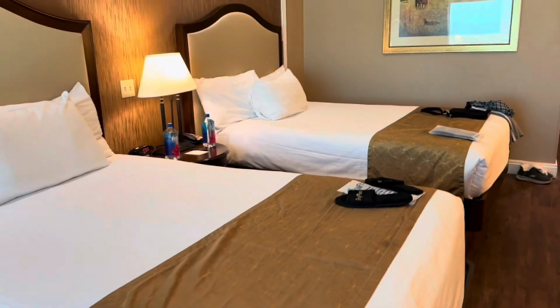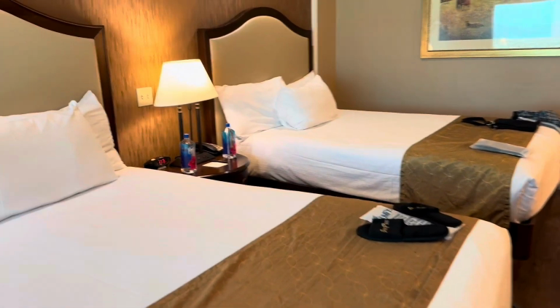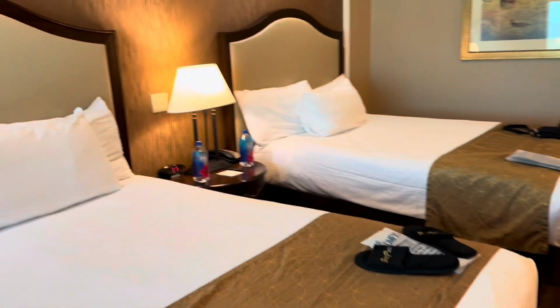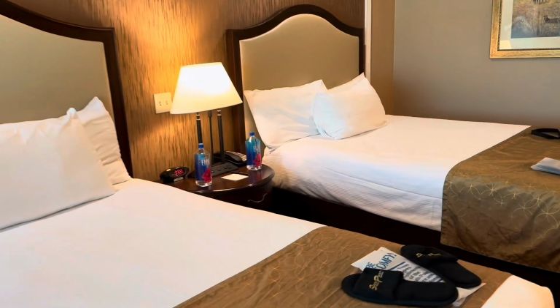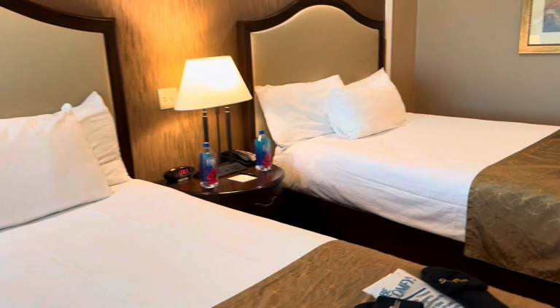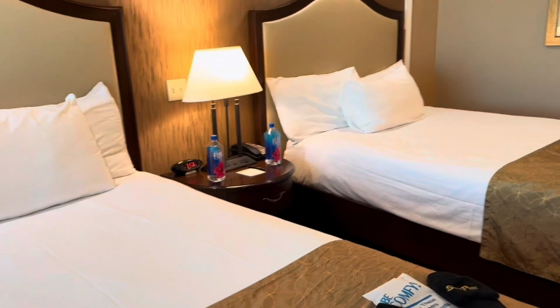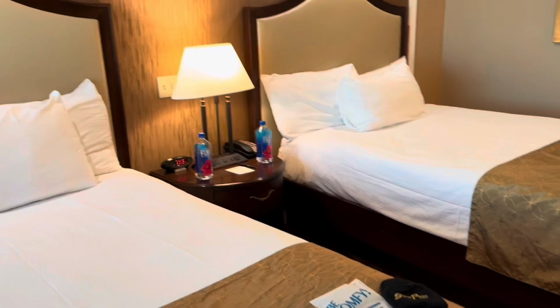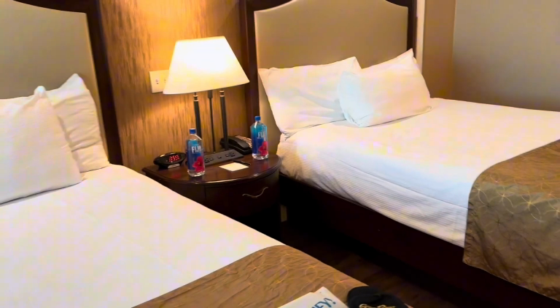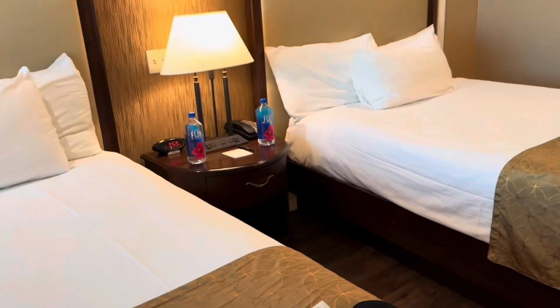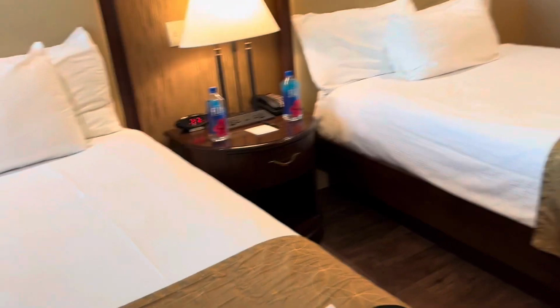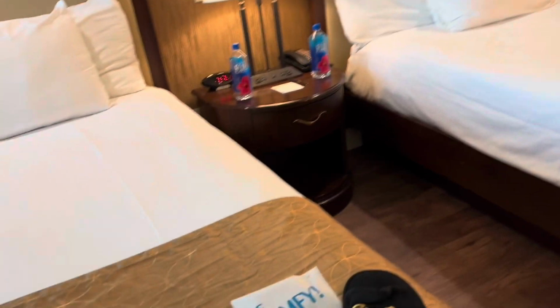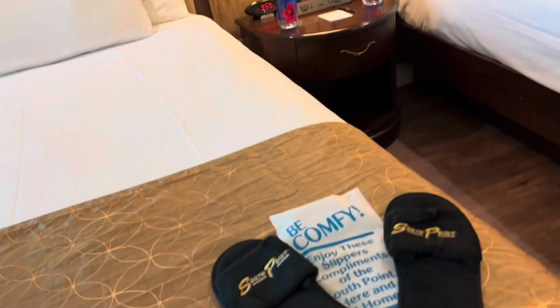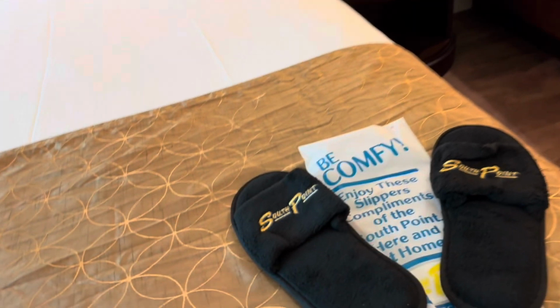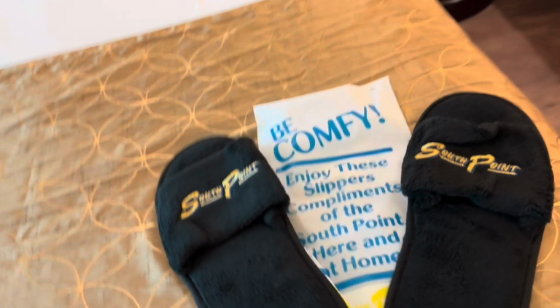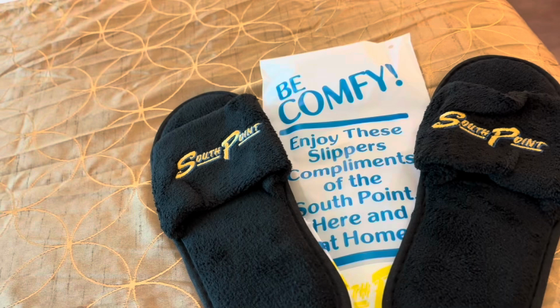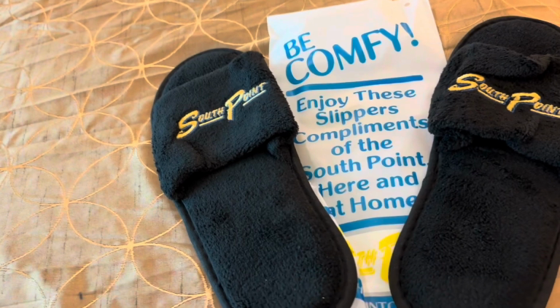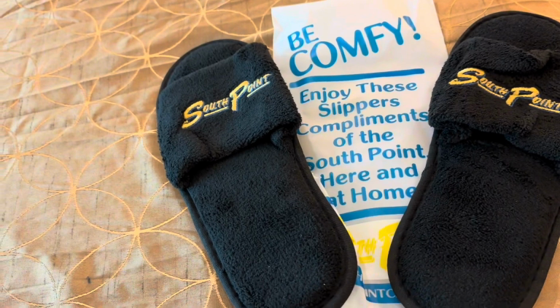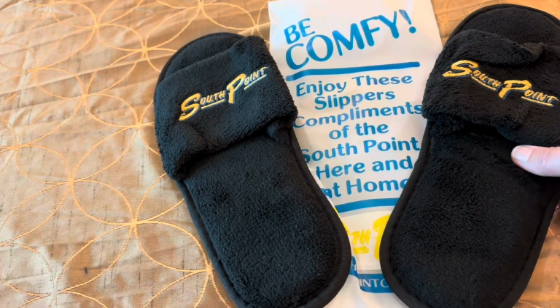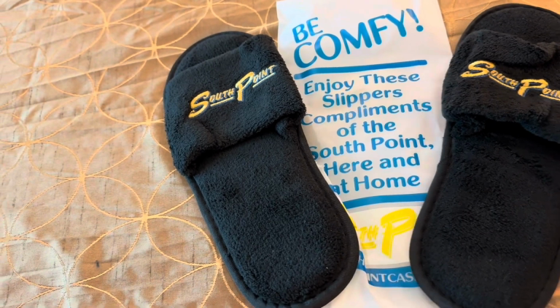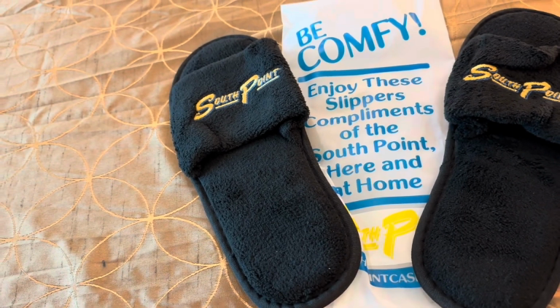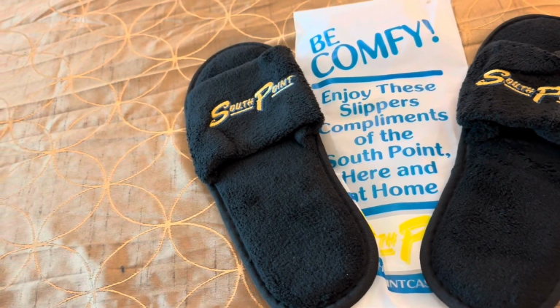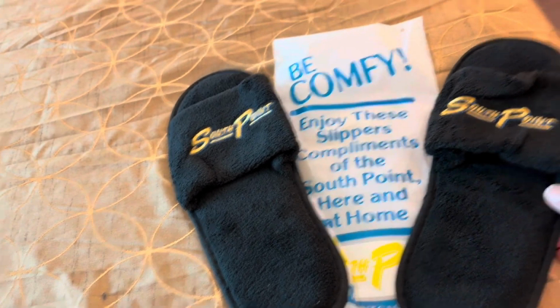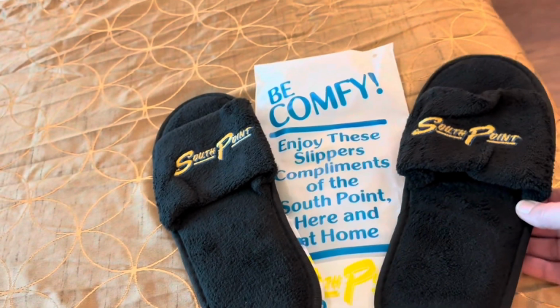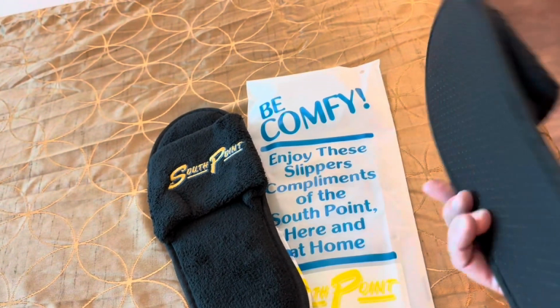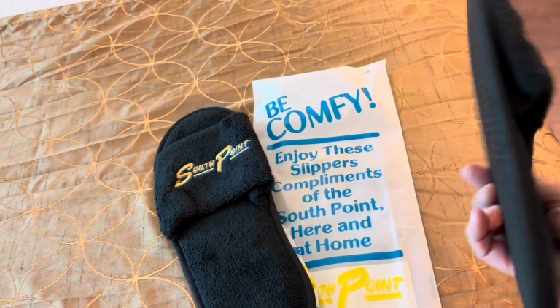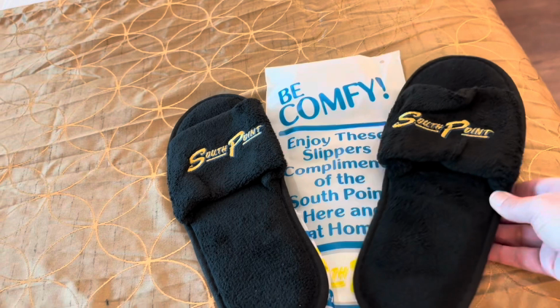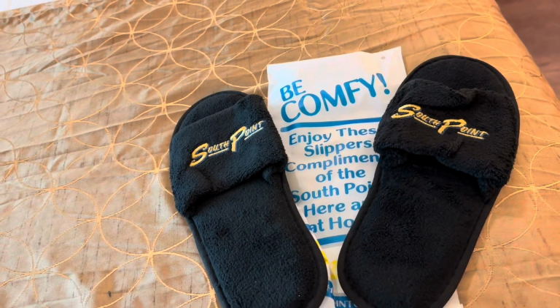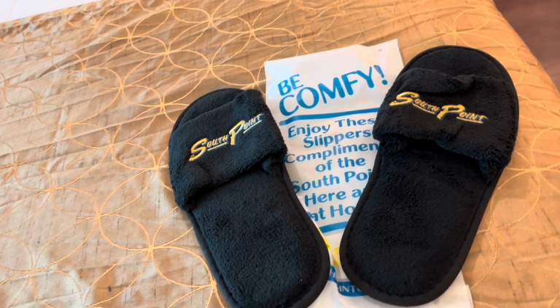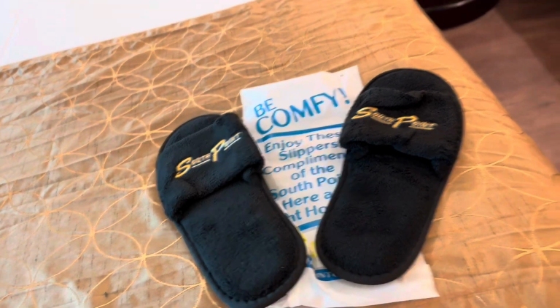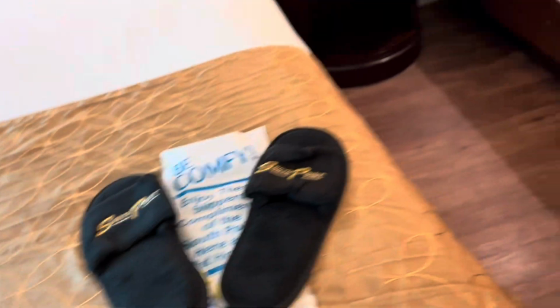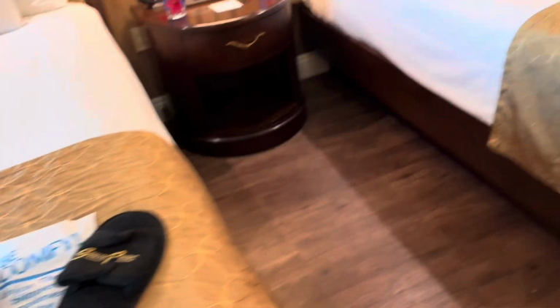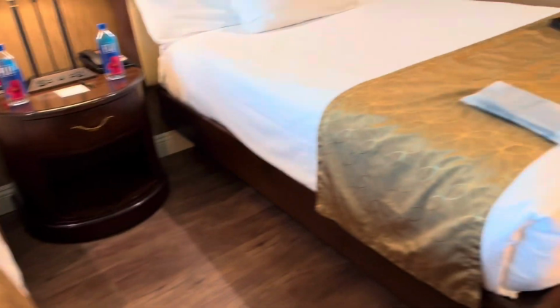I brought my own TG Waters from the Cromwell — they're comp. And my favorite part: be comfy and enjoy these little slippers from South Point here and at home. You get a little take-home gift, and that's my favorite part.